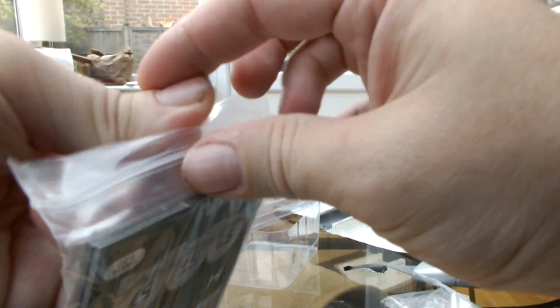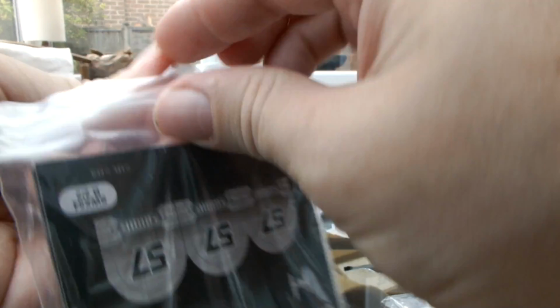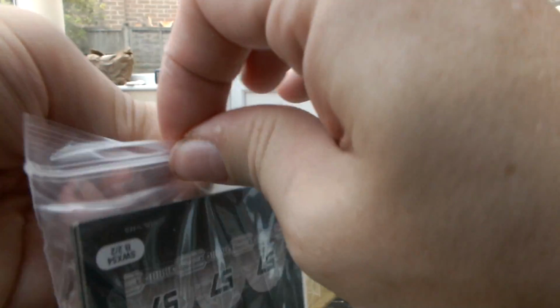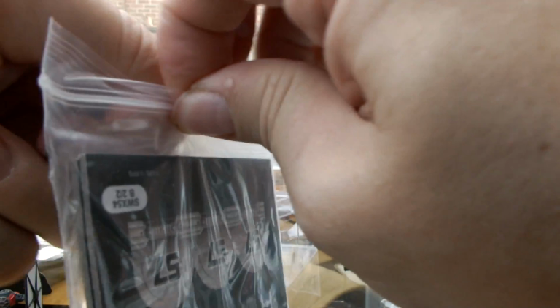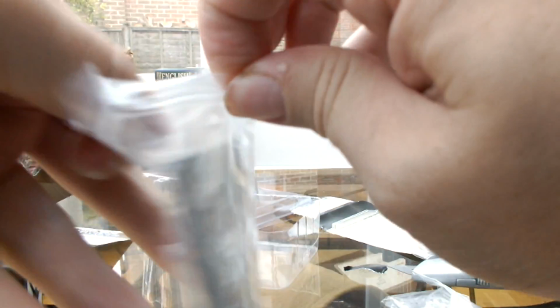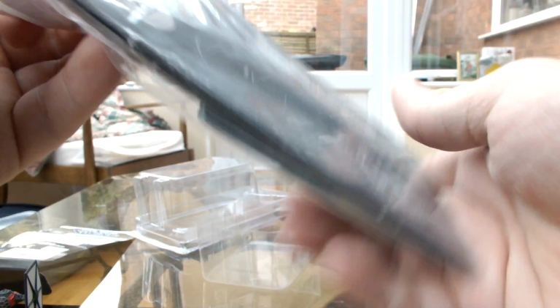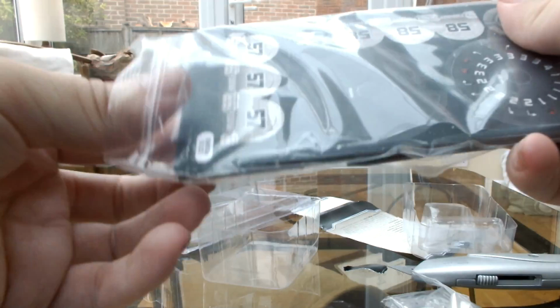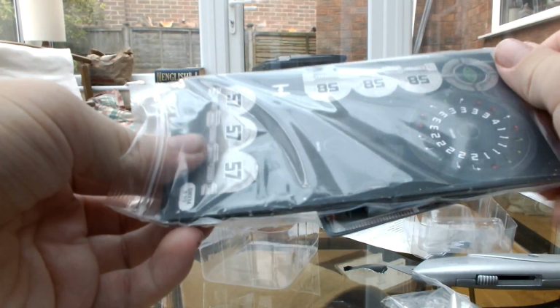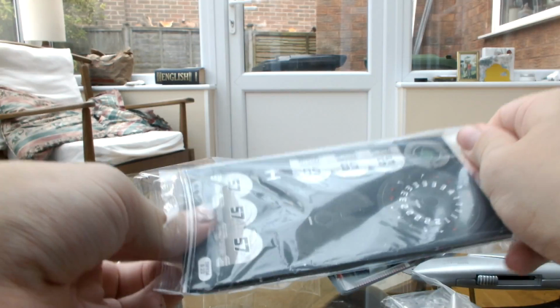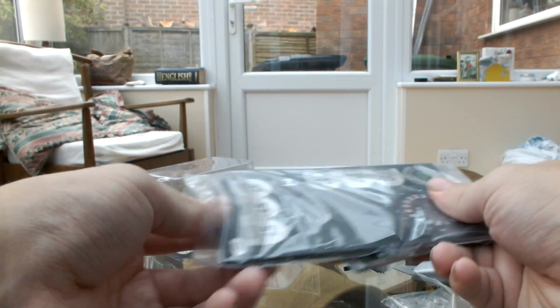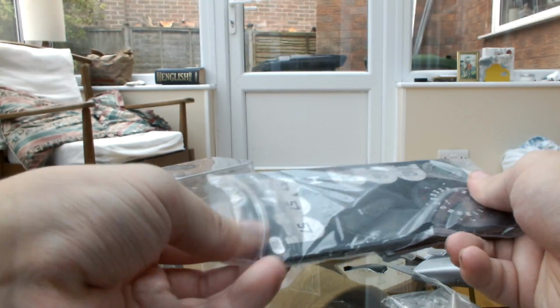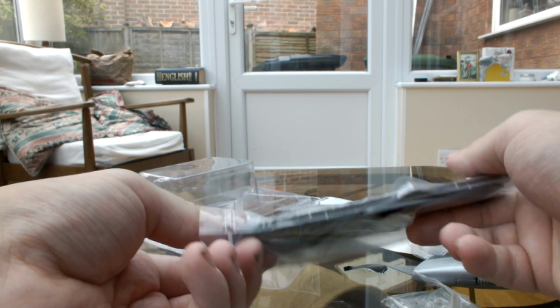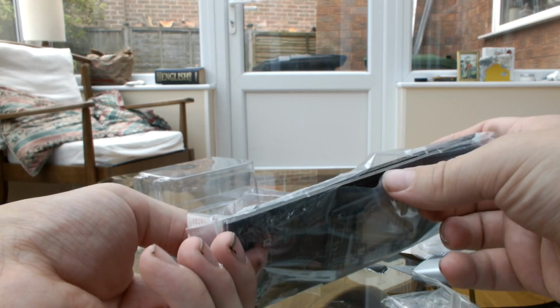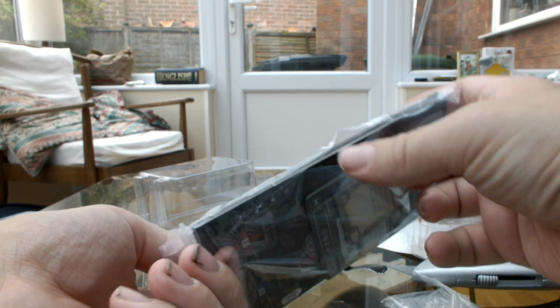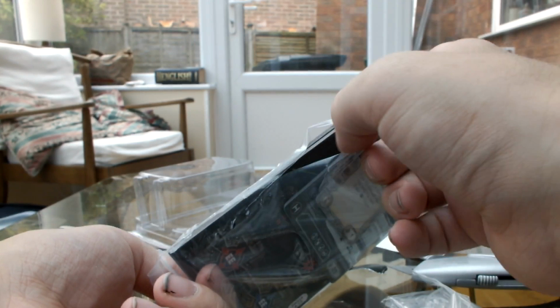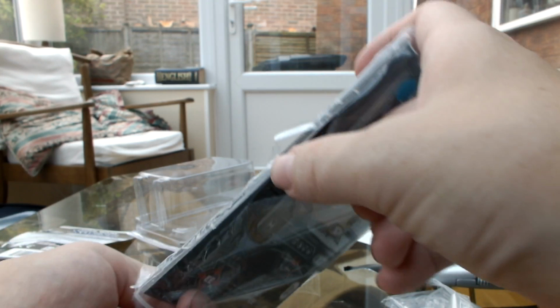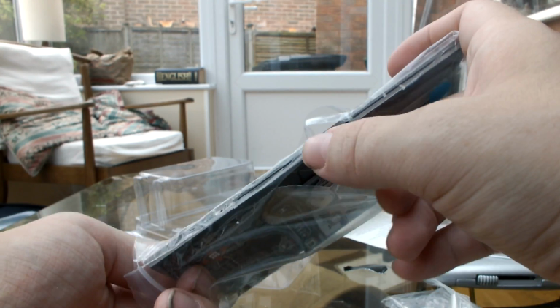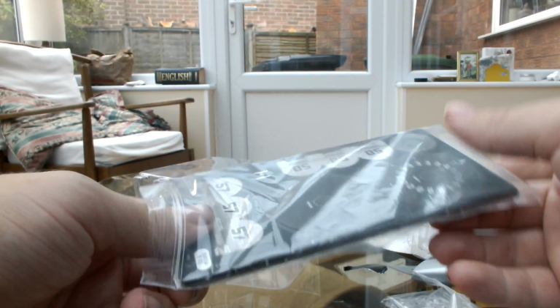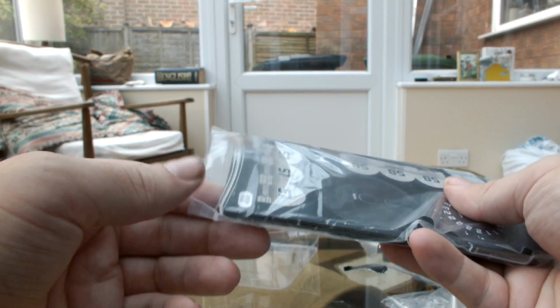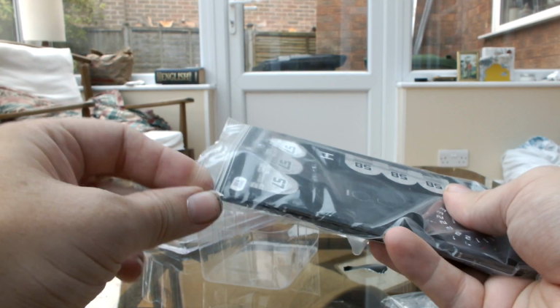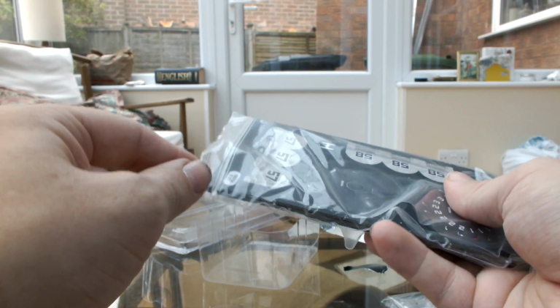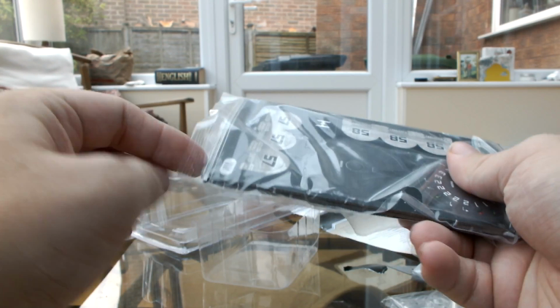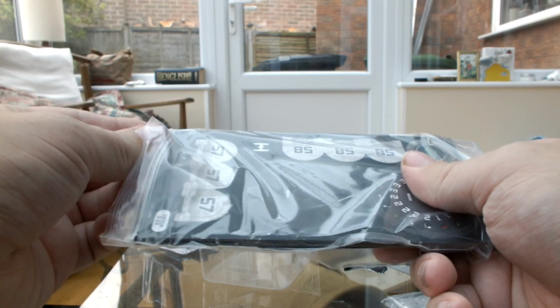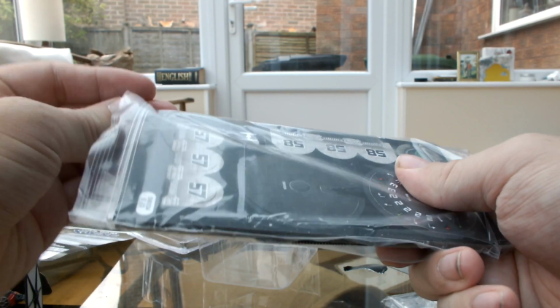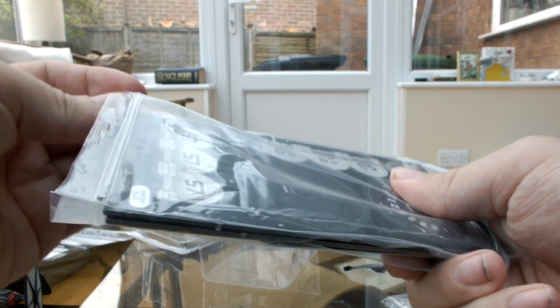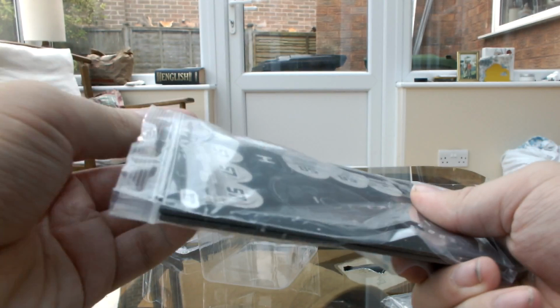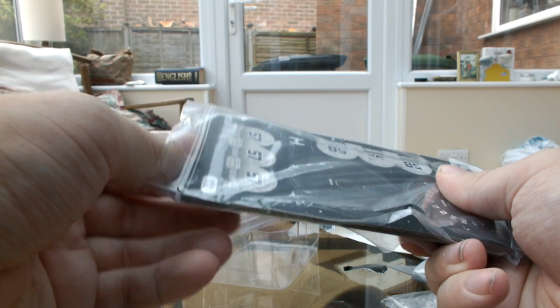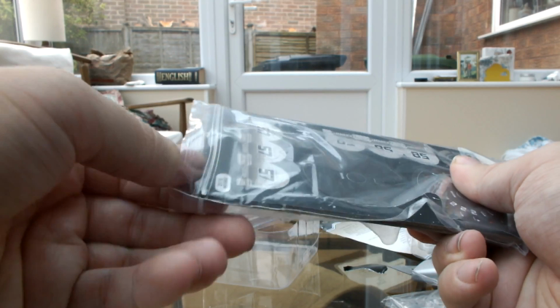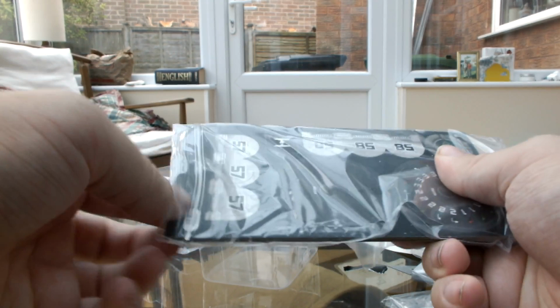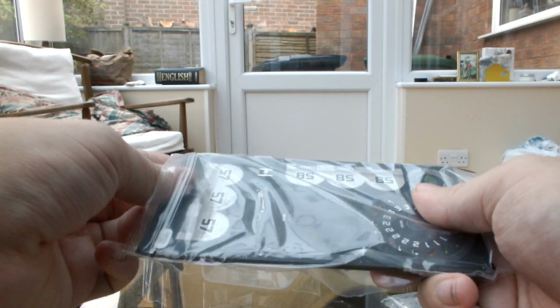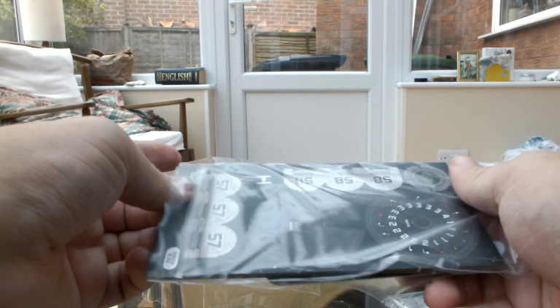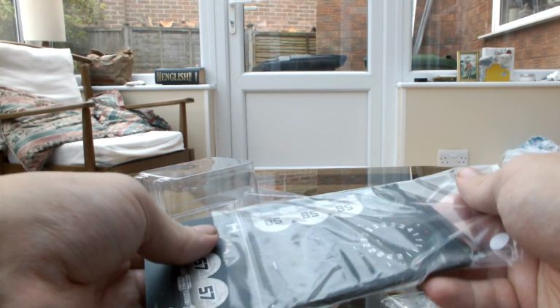Apologies for the plane if you can hear that in the background — nothing I can do about that. Look, I accidentally cut into the bag — that's what you've got to be careful of when working with the knife. I'm working behind the camera and then doing it, so that's why I cut into that.